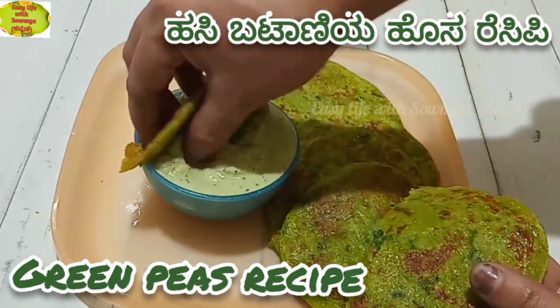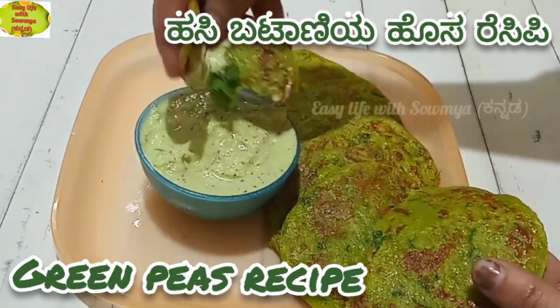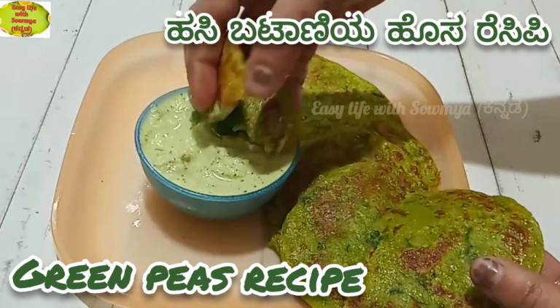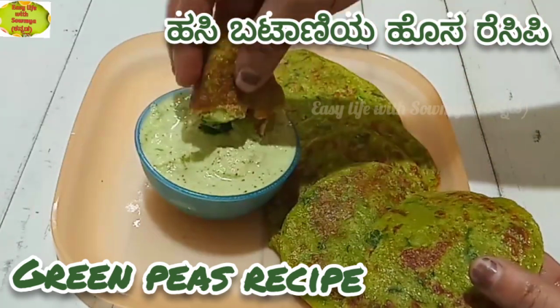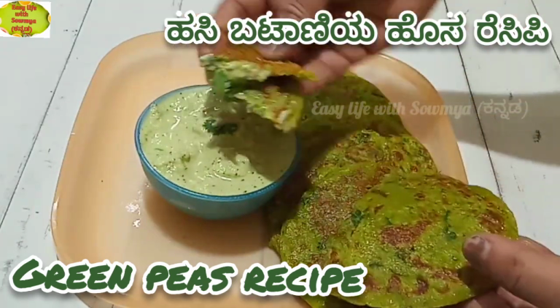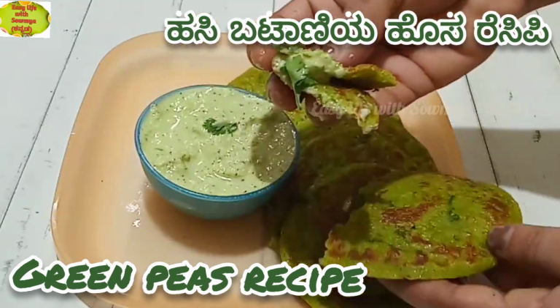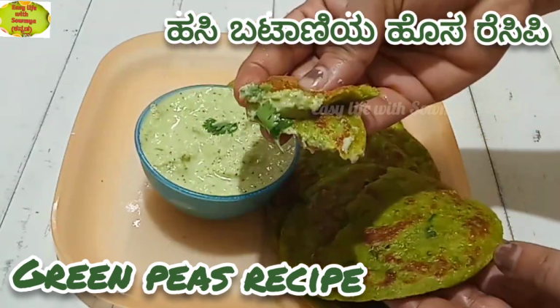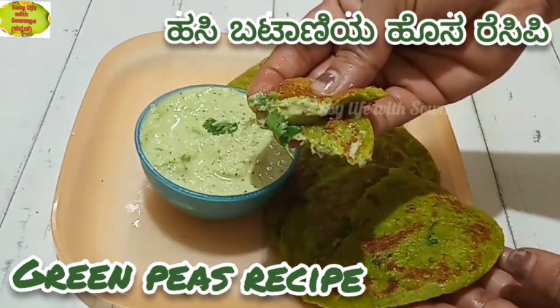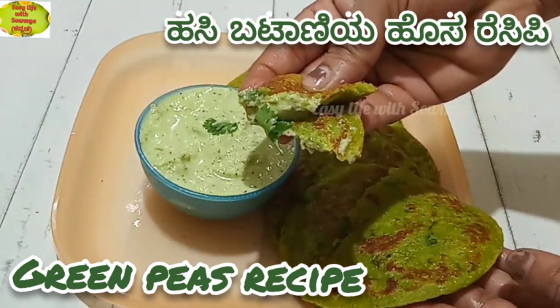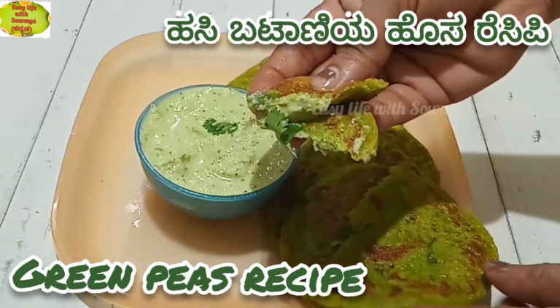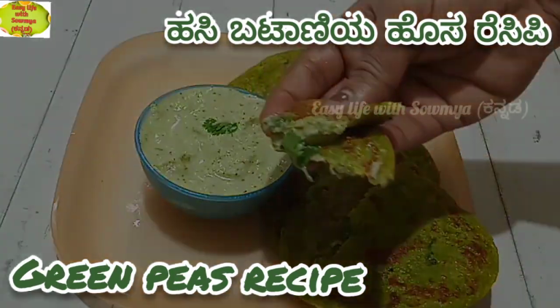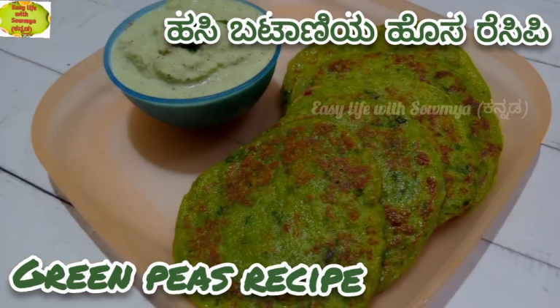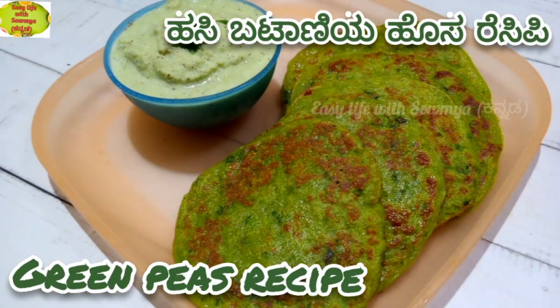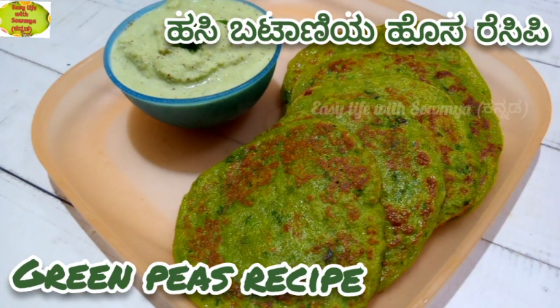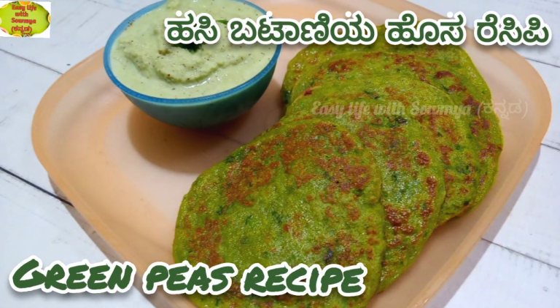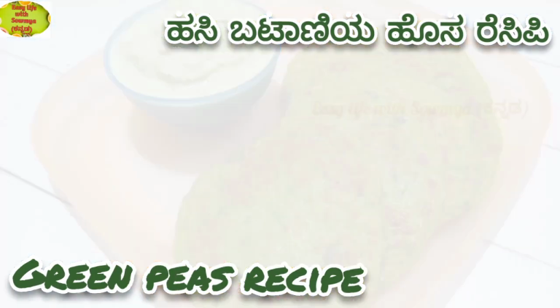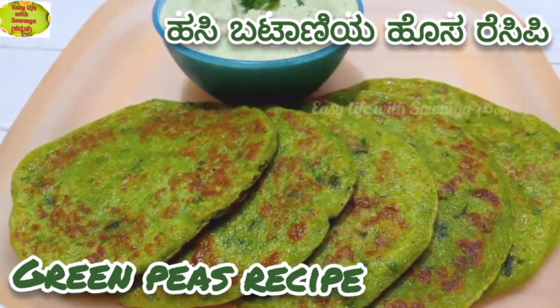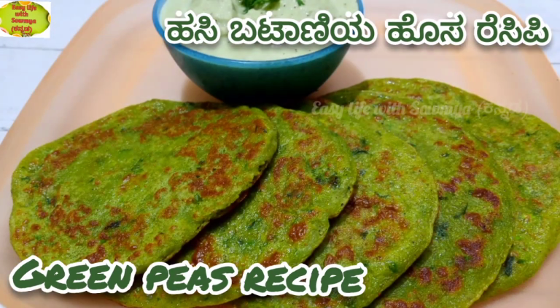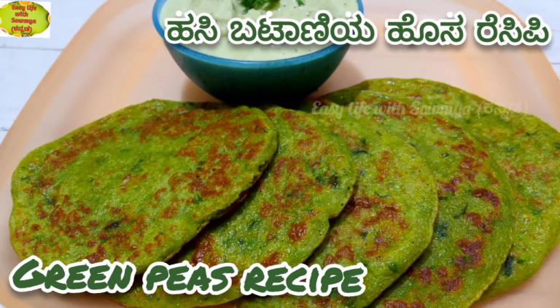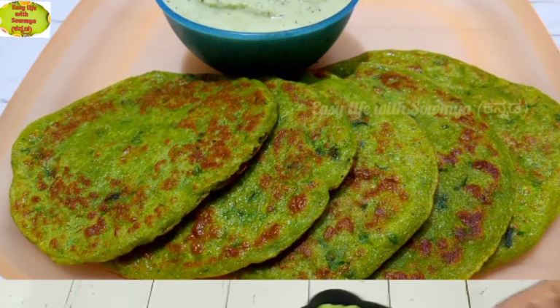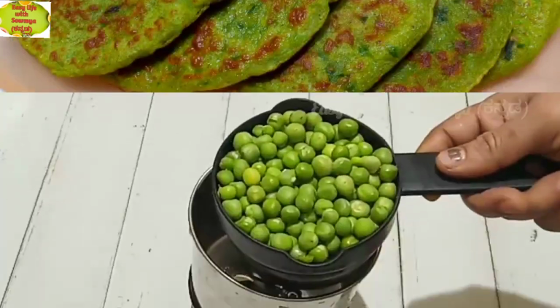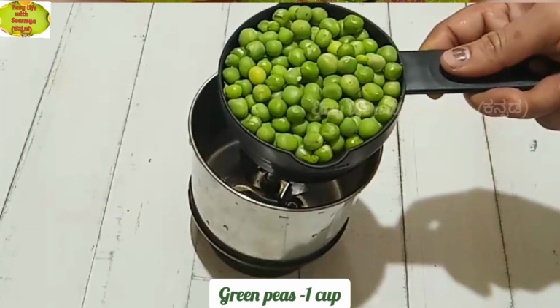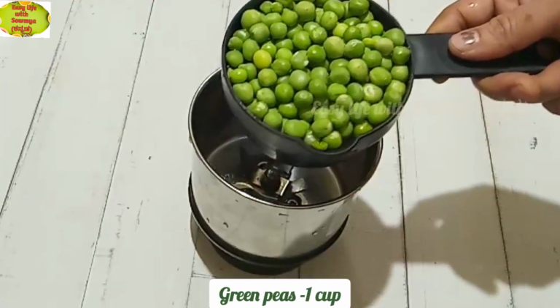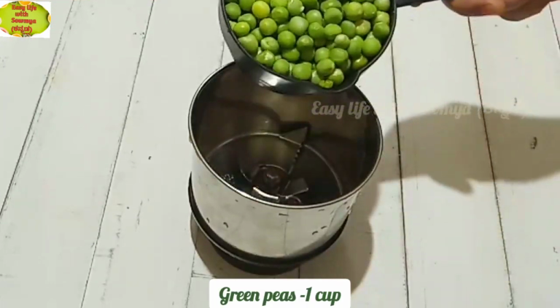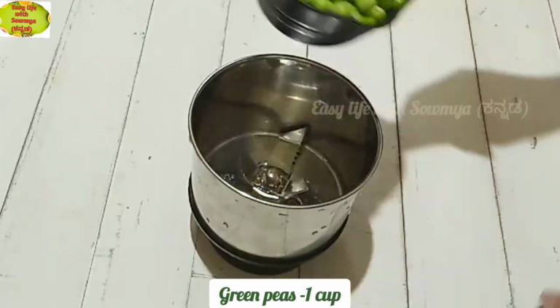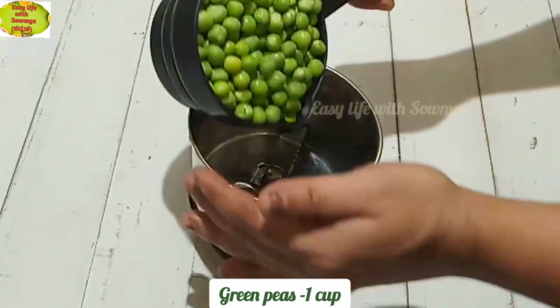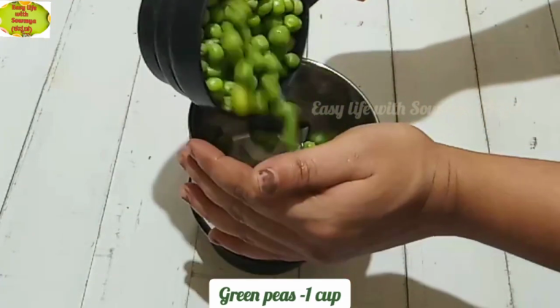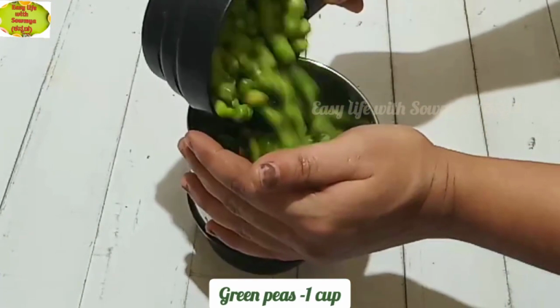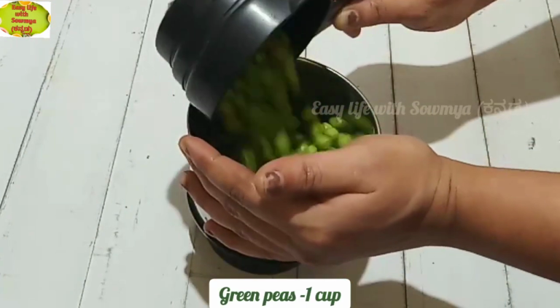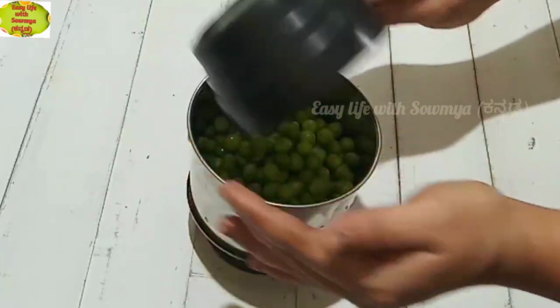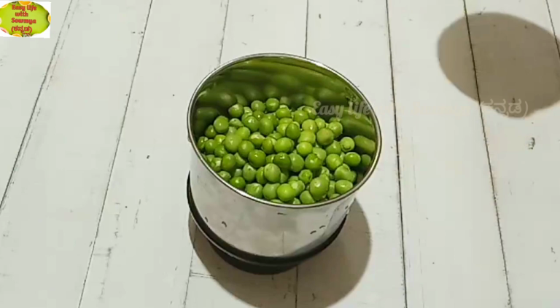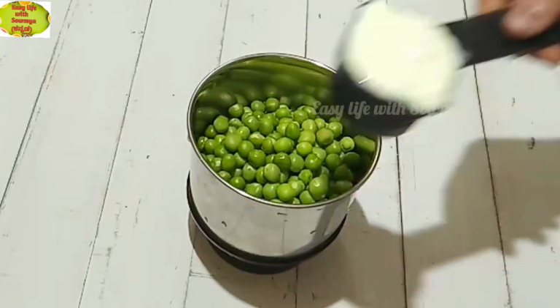It is one cup of flour. Start with this recipe — I am going to add 1 cup of flour.